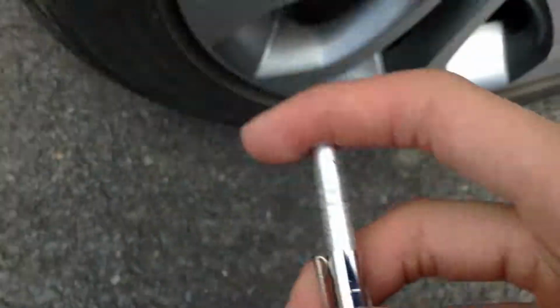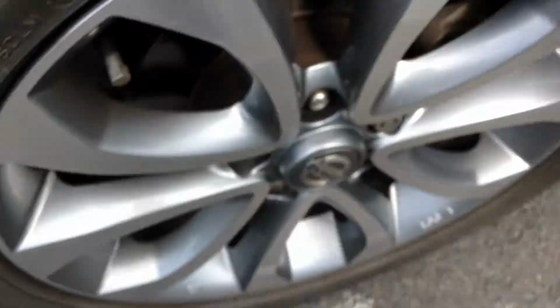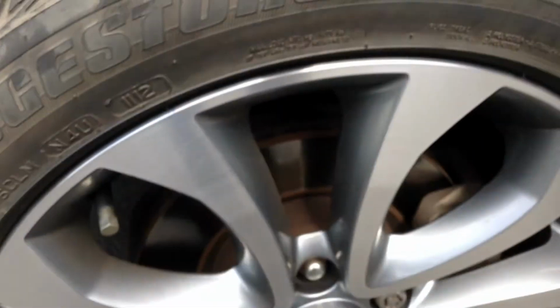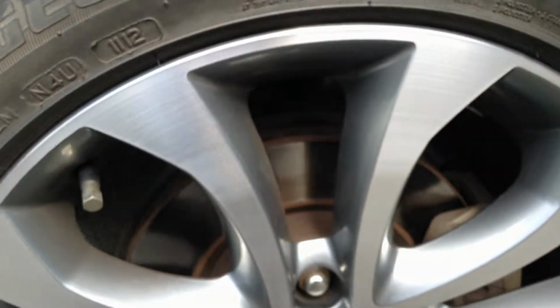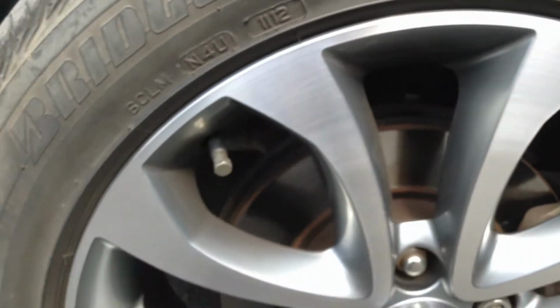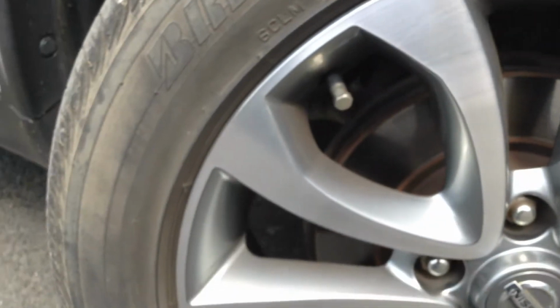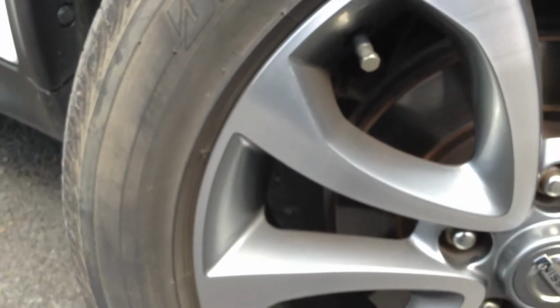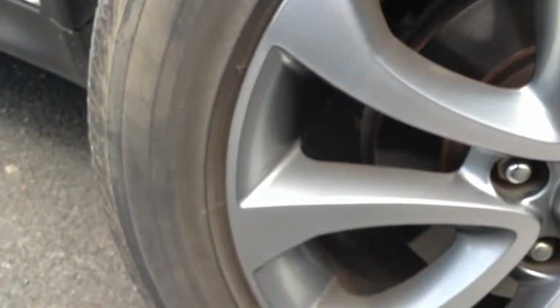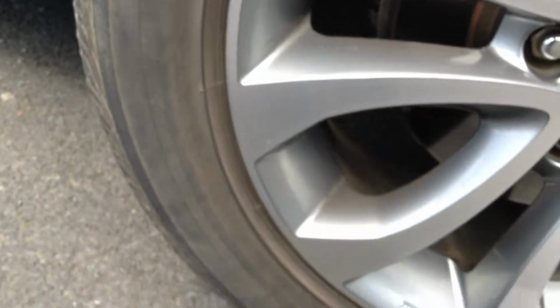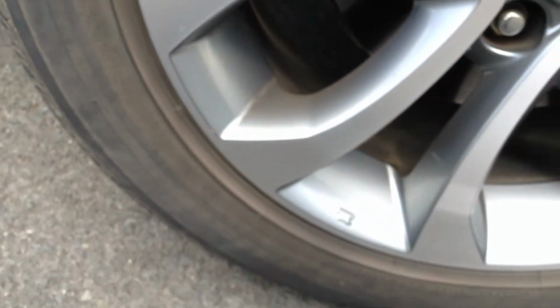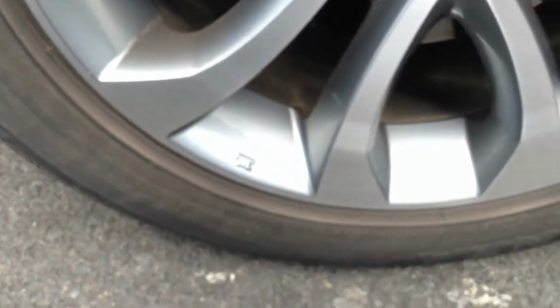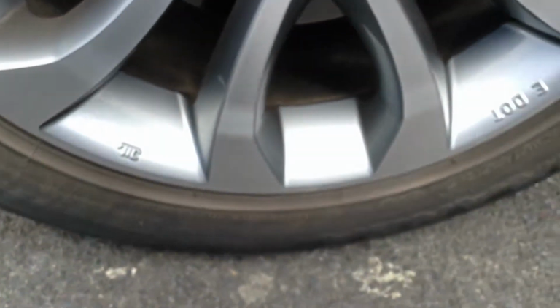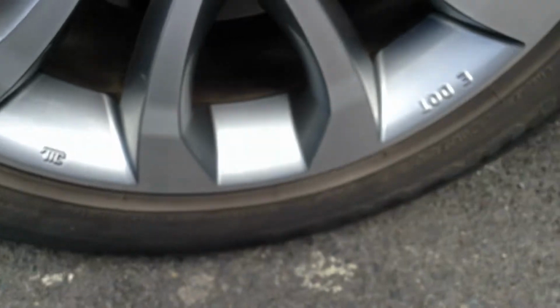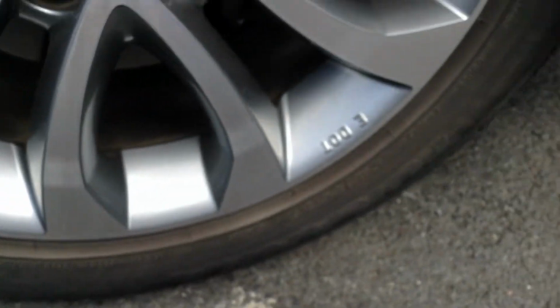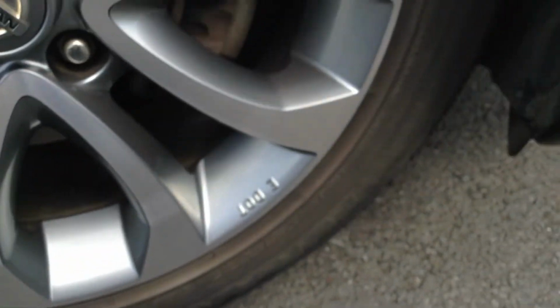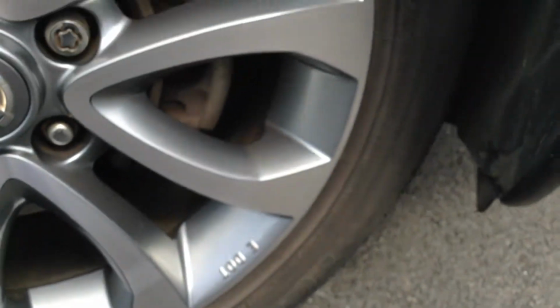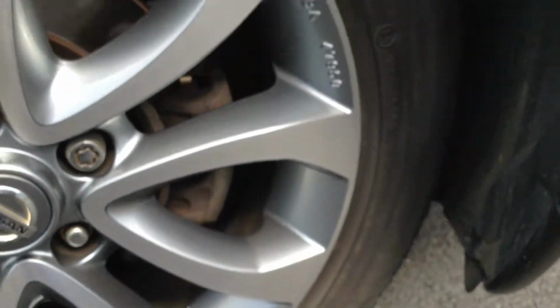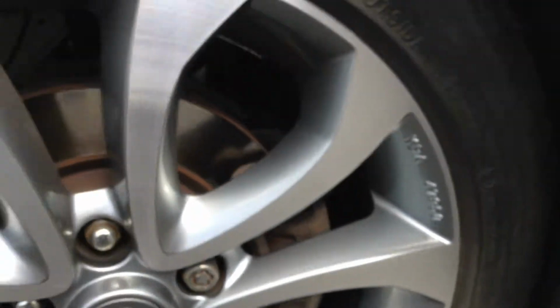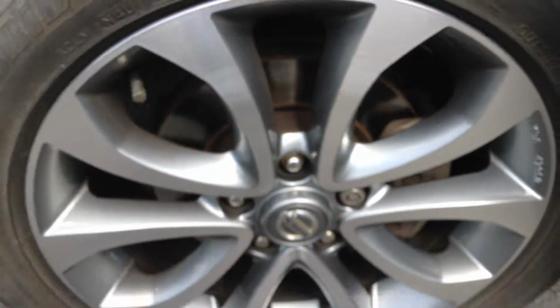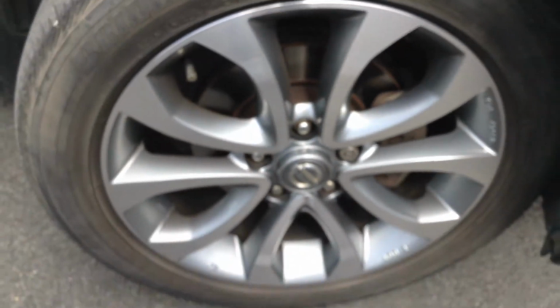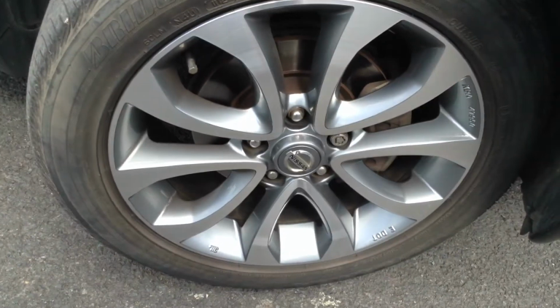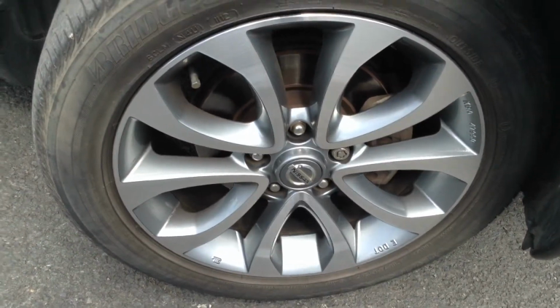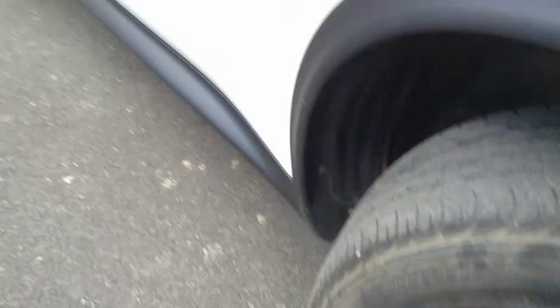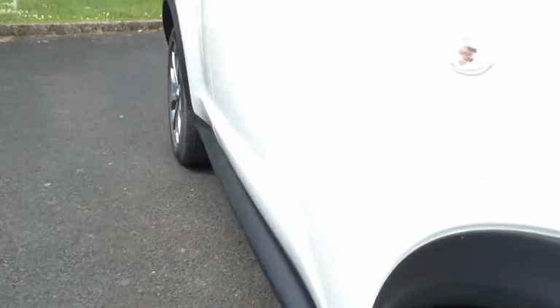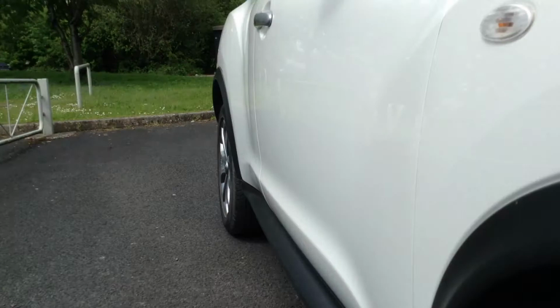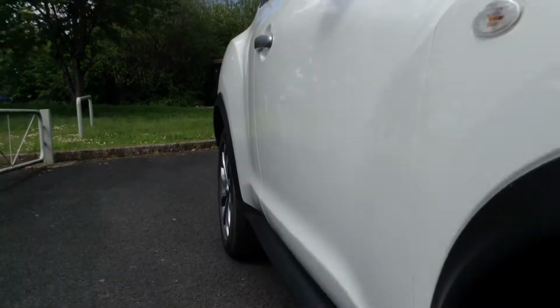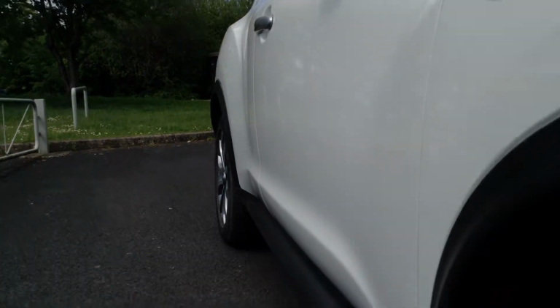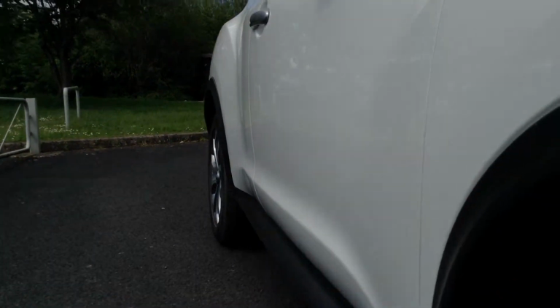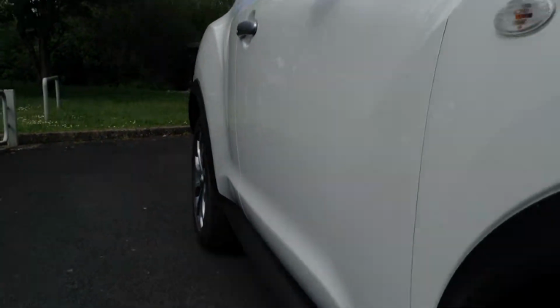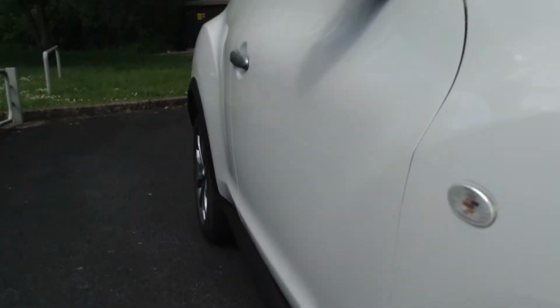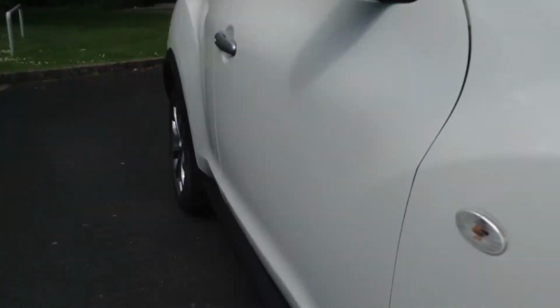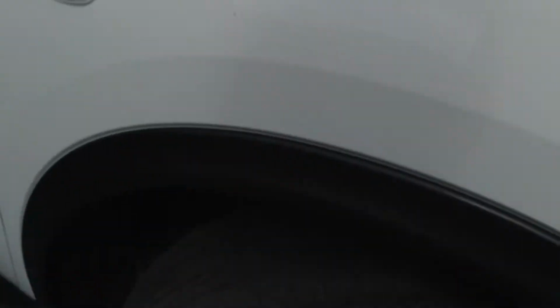Looking at the offside front alloys, you can see they are a polished finish. There's one or two light scratches around the spokes but no sign of any curbing or scuffs. Looking down the offside of the vehicle, I personally cannot spot any dinks or dents — it looks very clean.